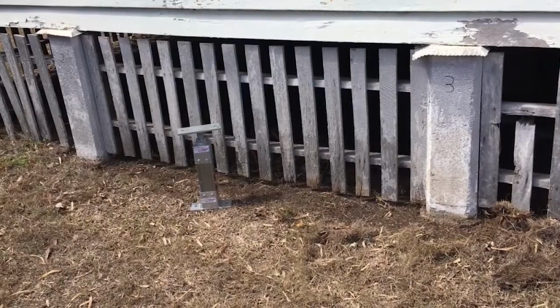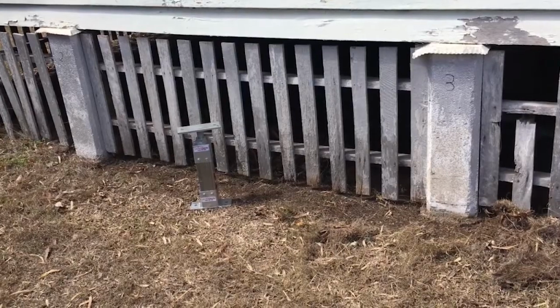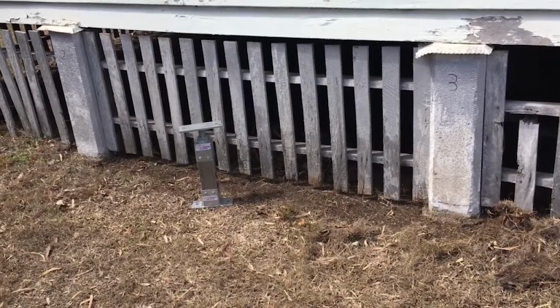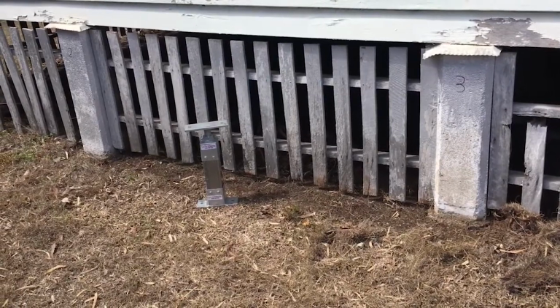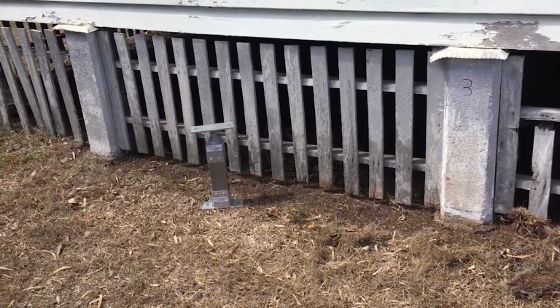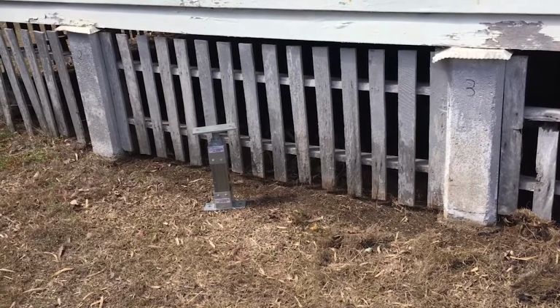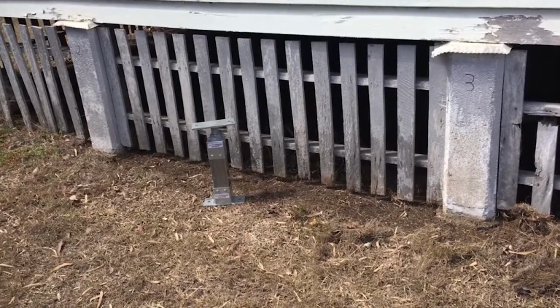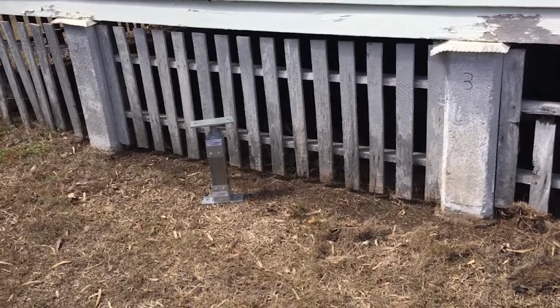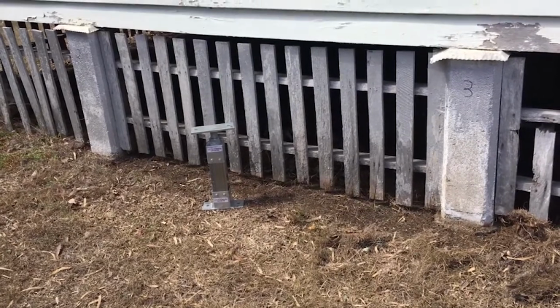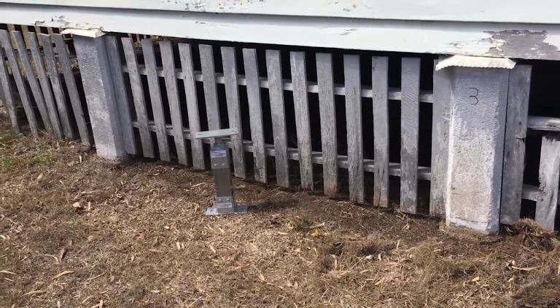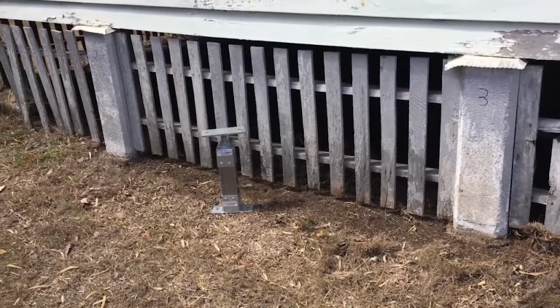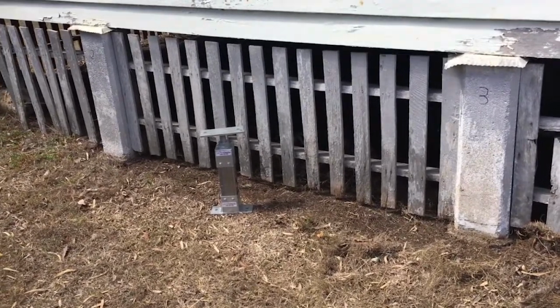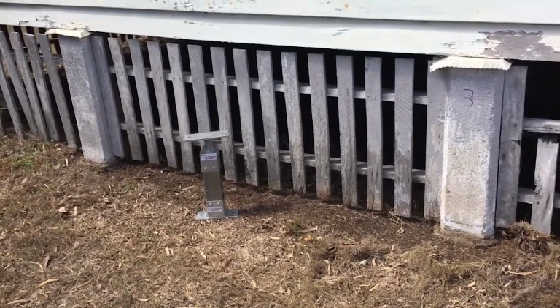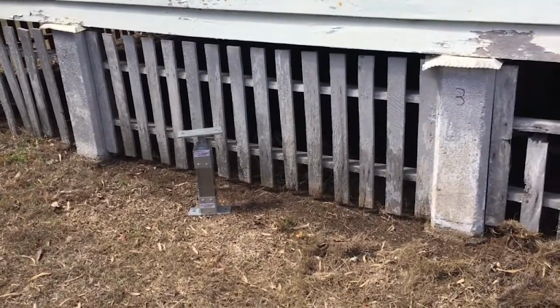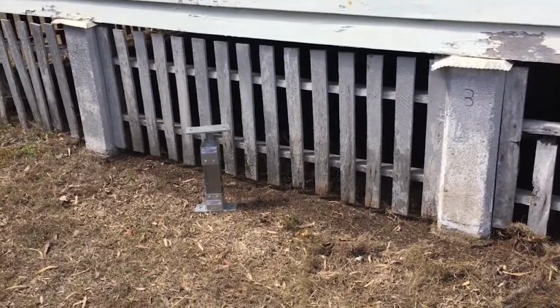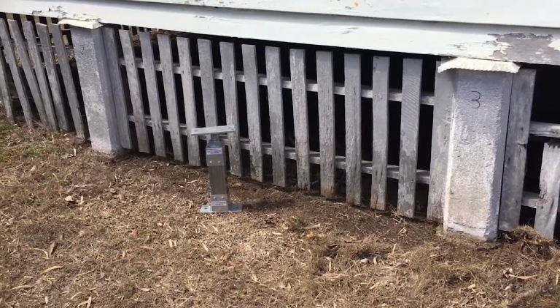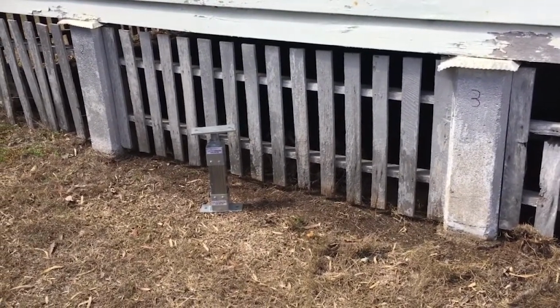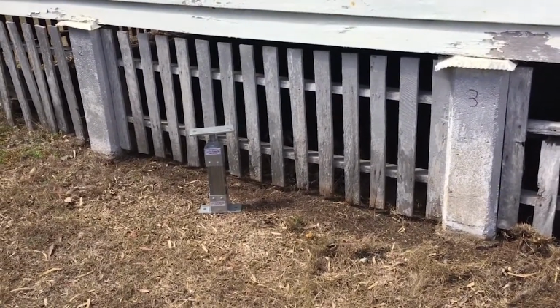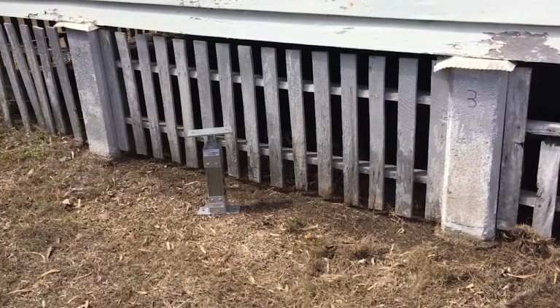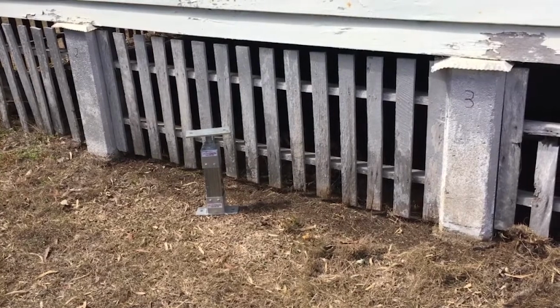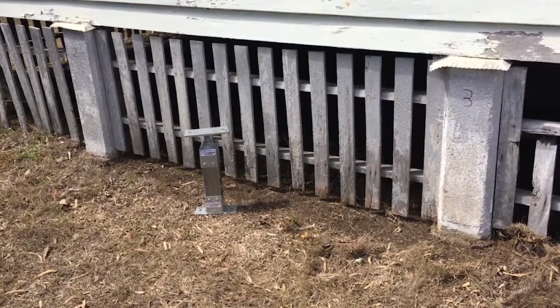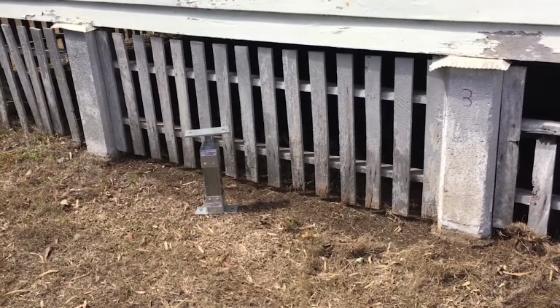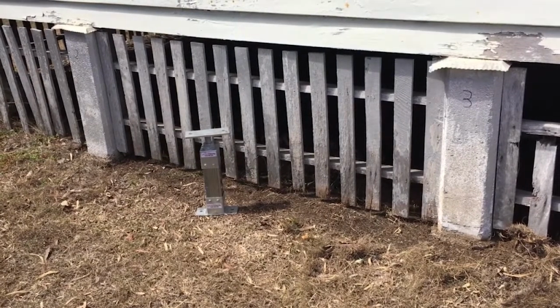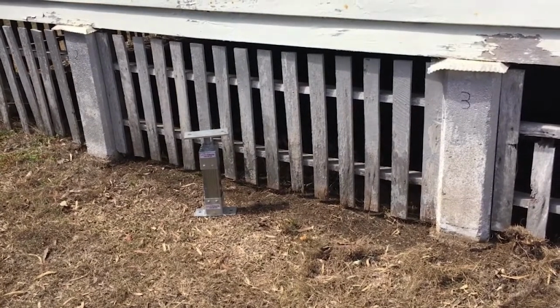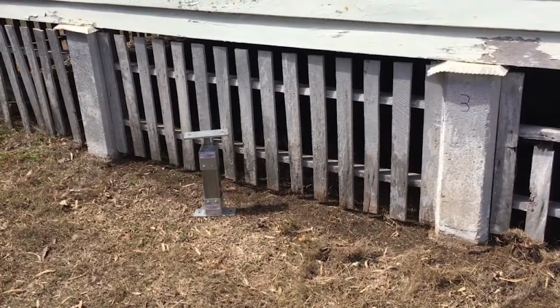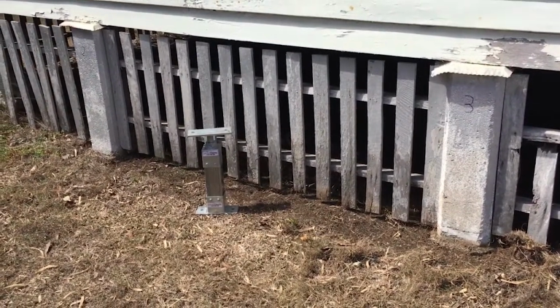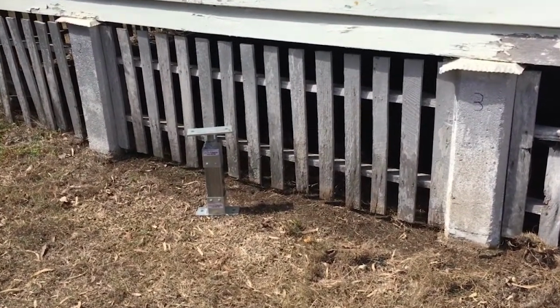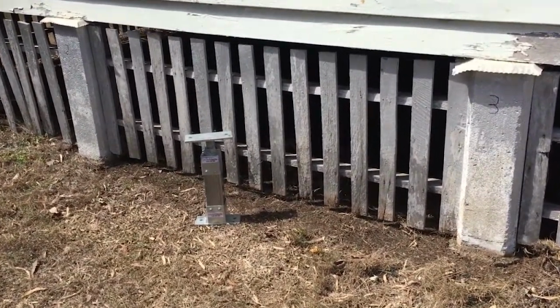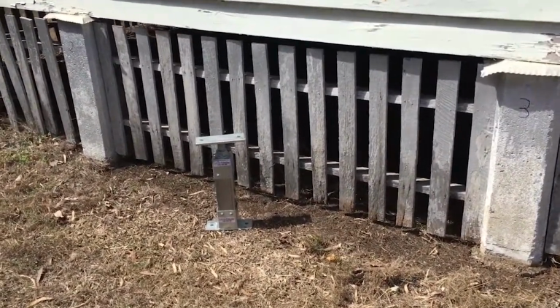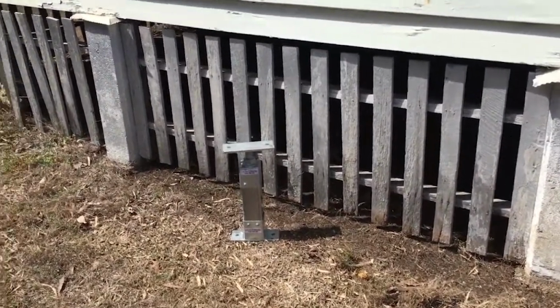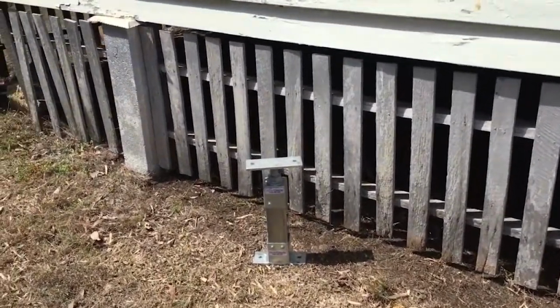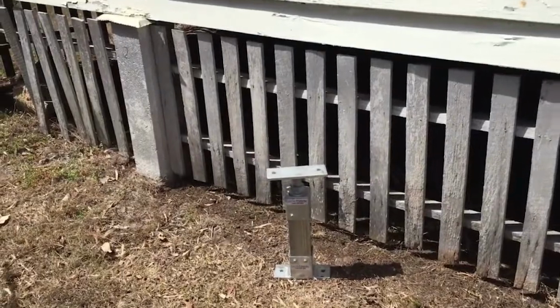Hi and thanks for tuning into LevelMaster. We're here today to show you how to get the correct height when doing stump replacement. Let's have a look at how to do that now.